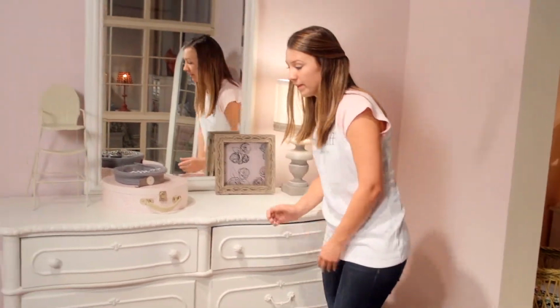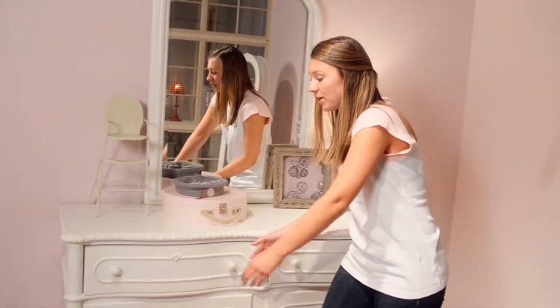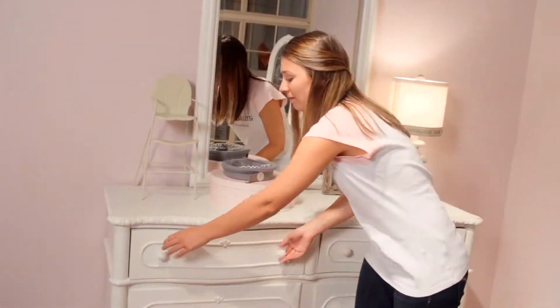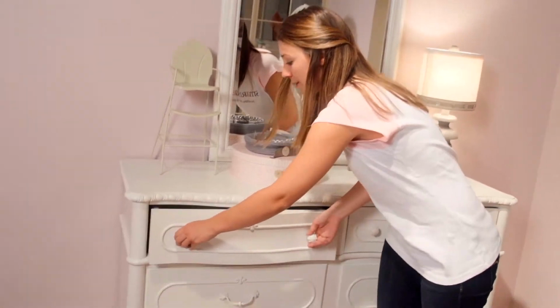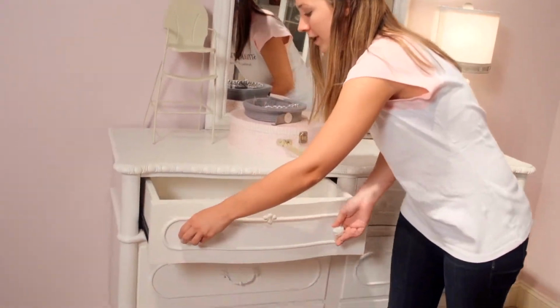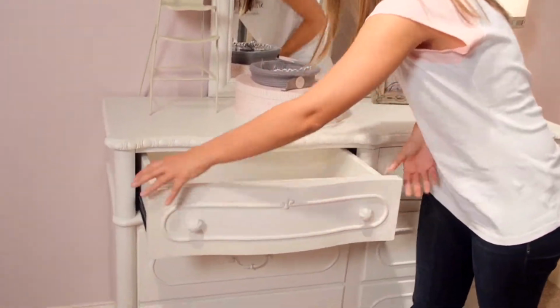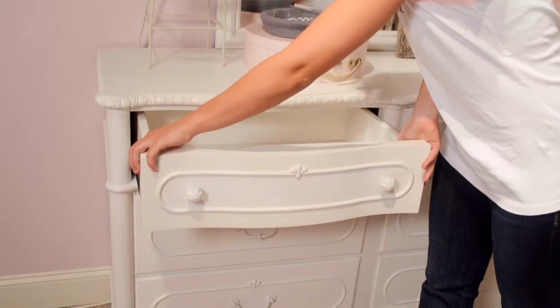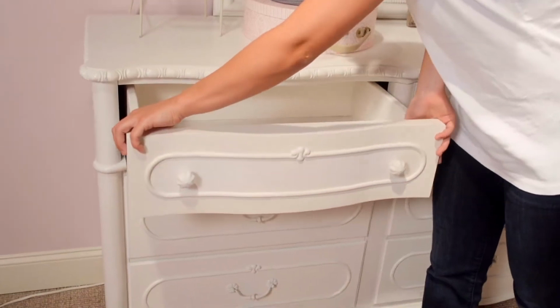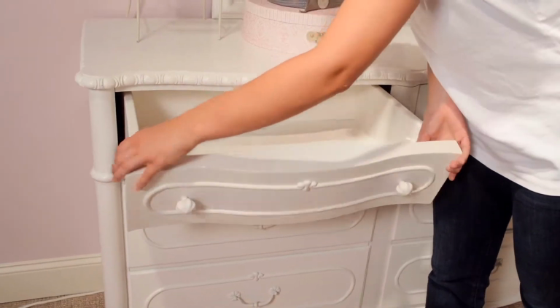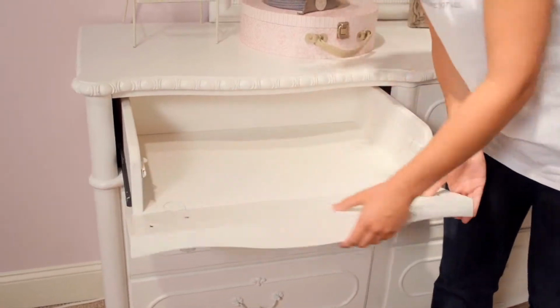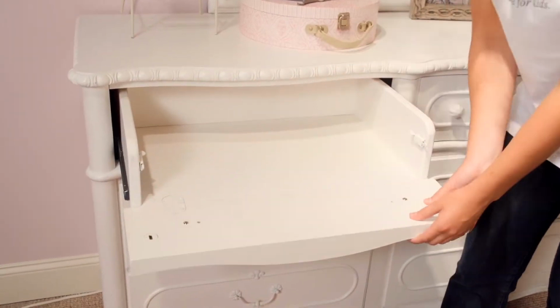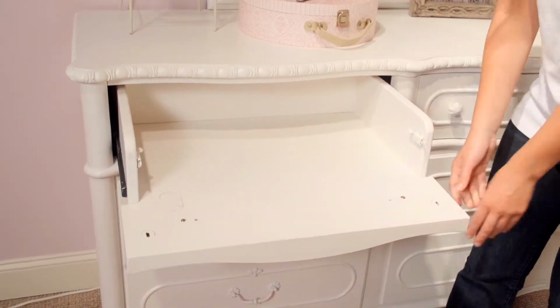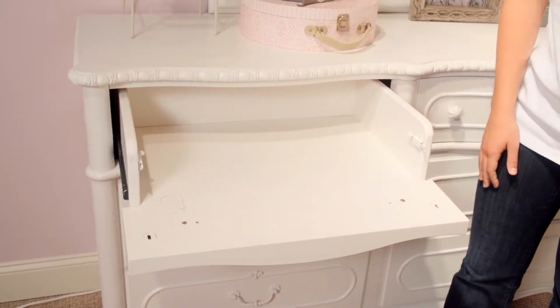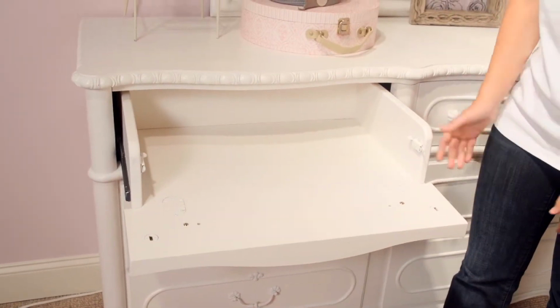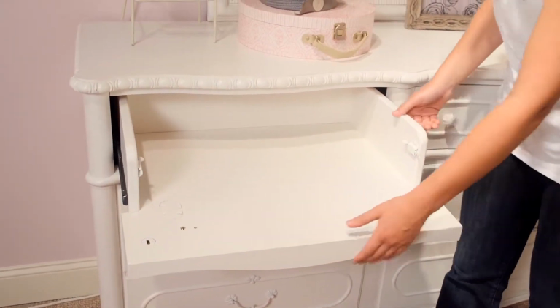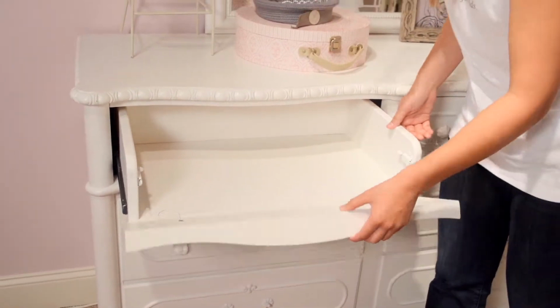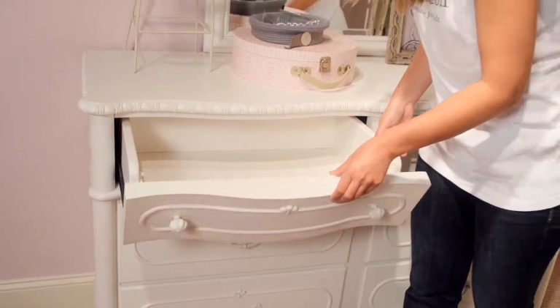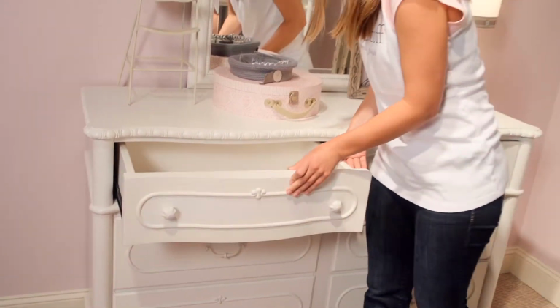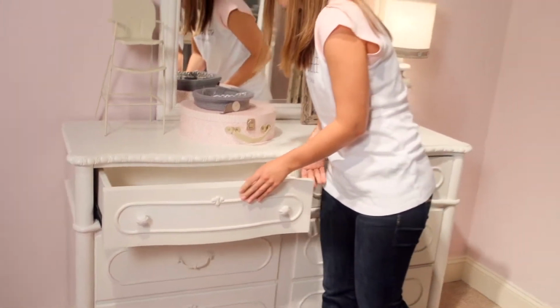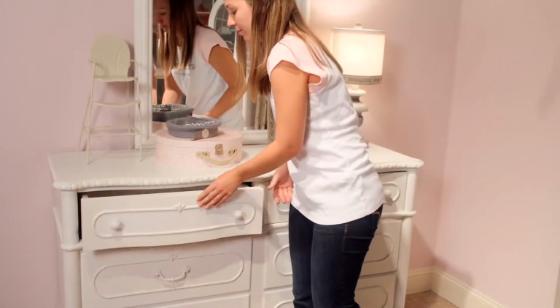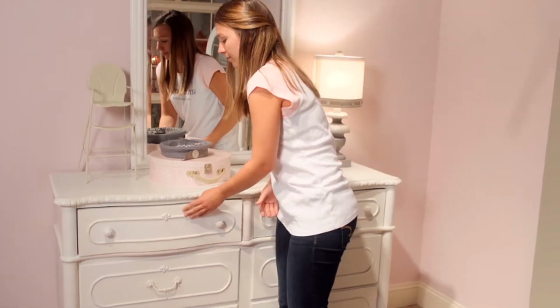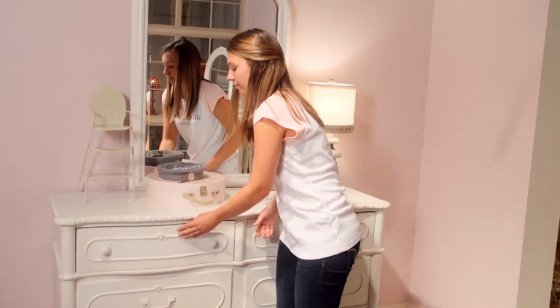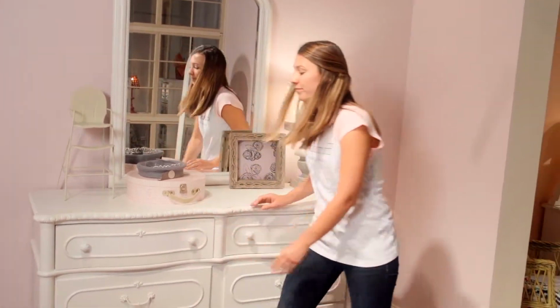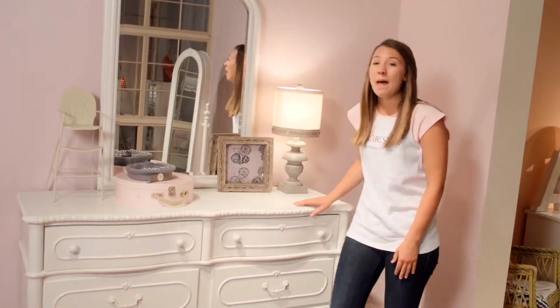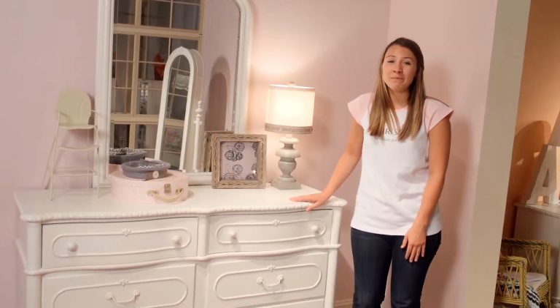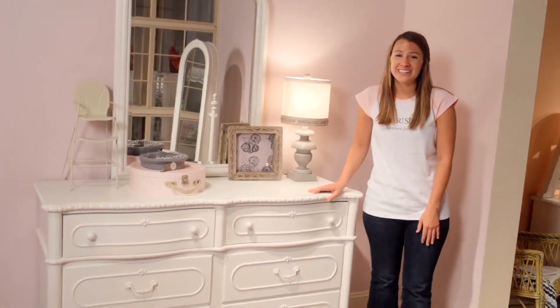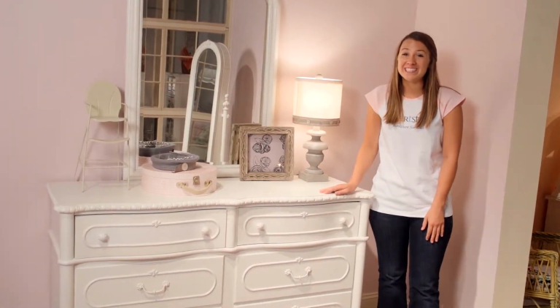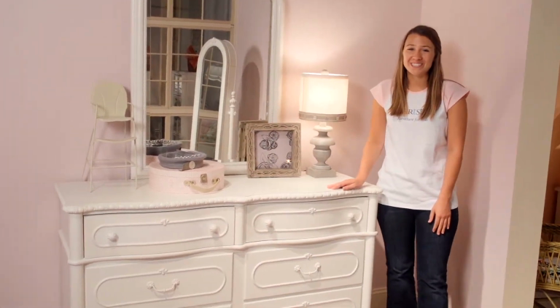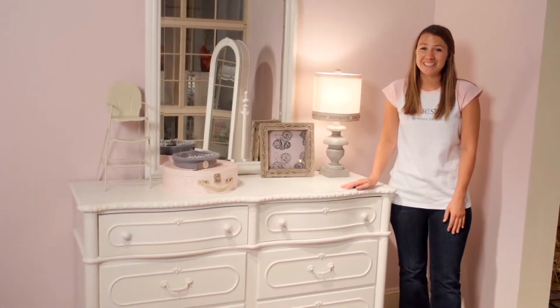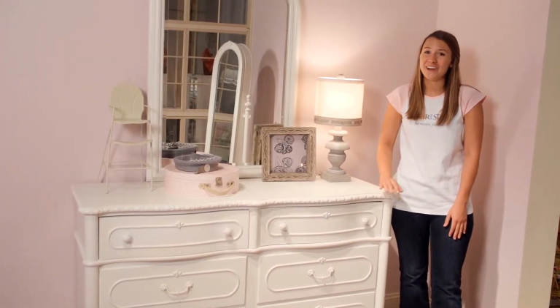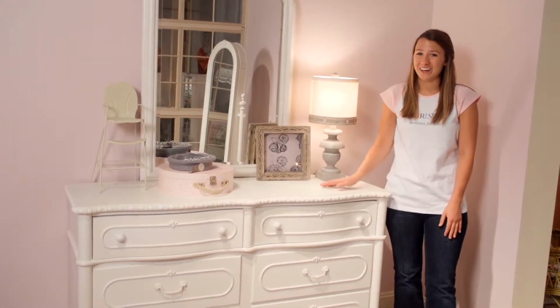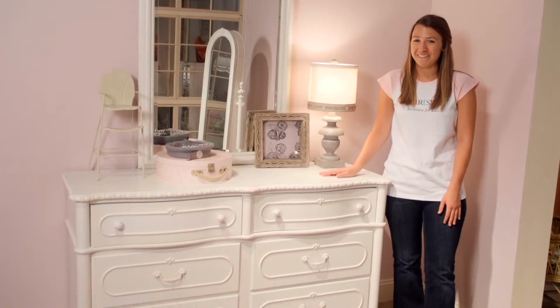The top left drawer has a flip-down front, so it's perfect for your DVD player or game console. Bellamy's dresser is a functional piece for any girl's bedroom.